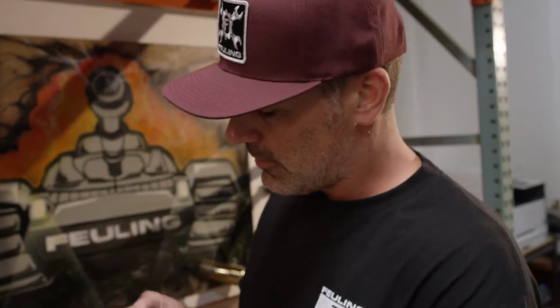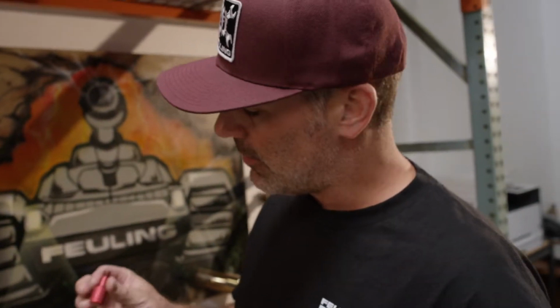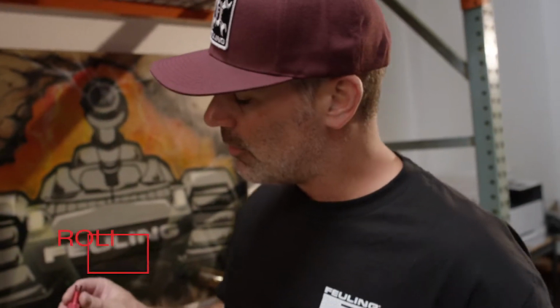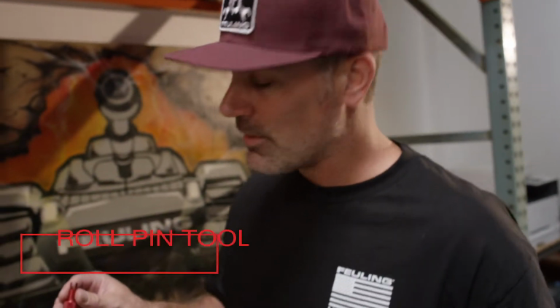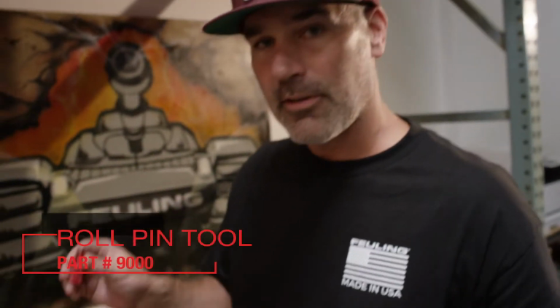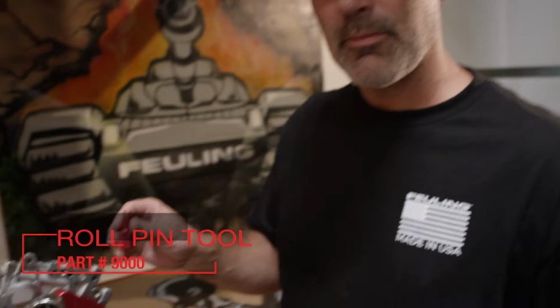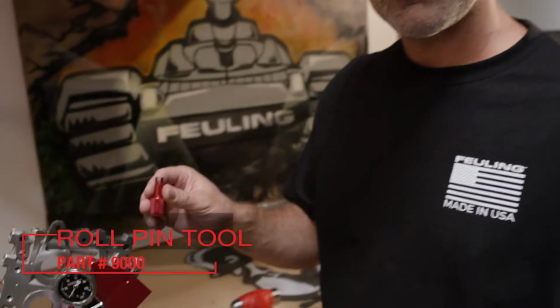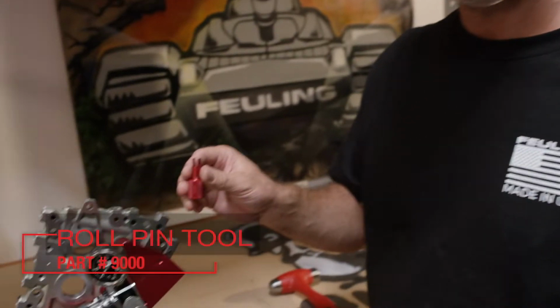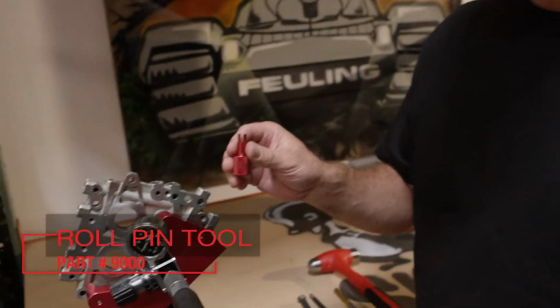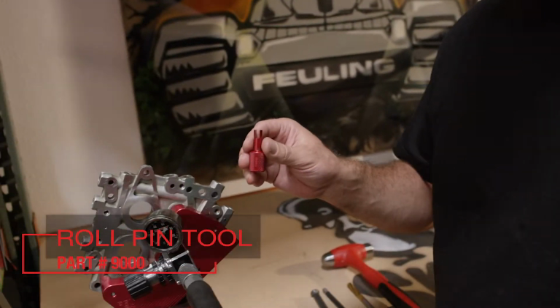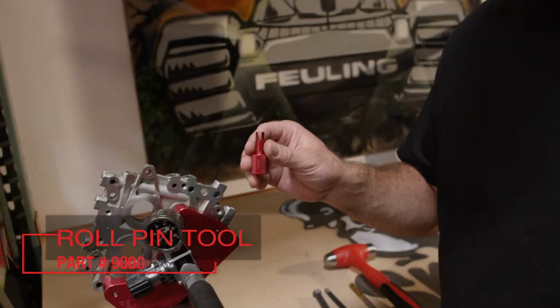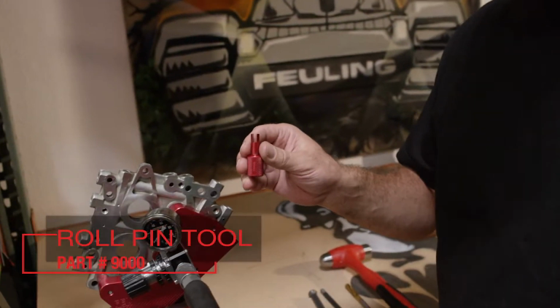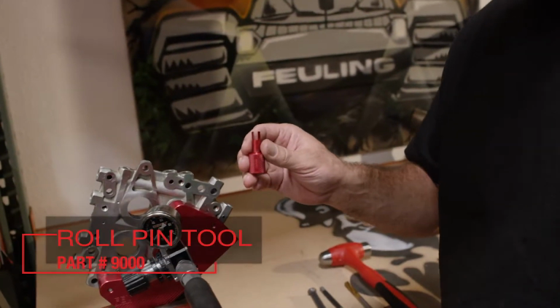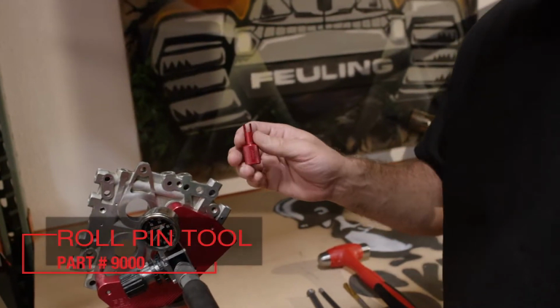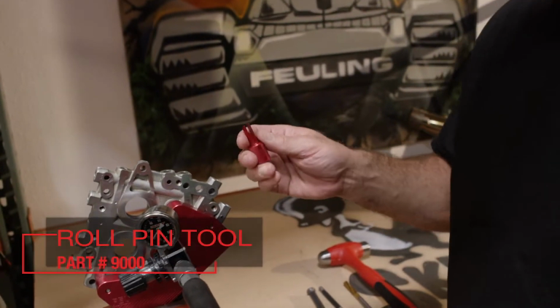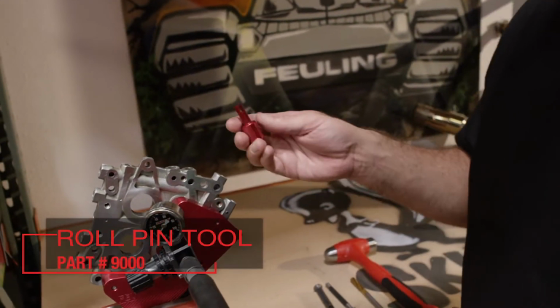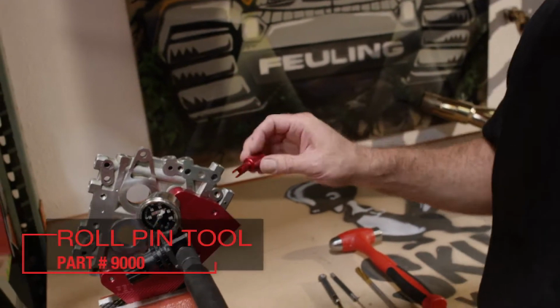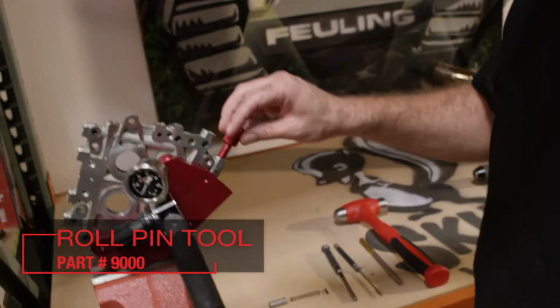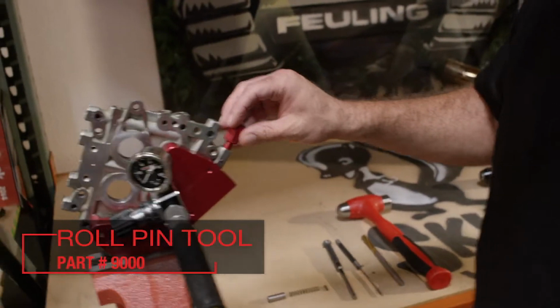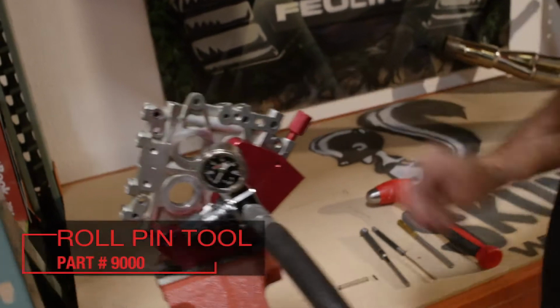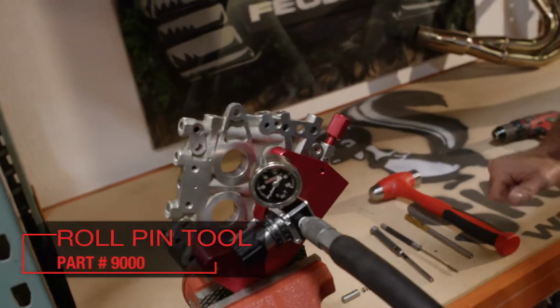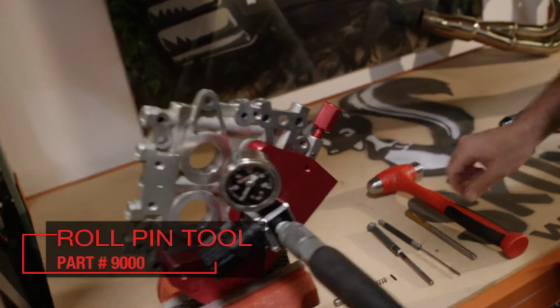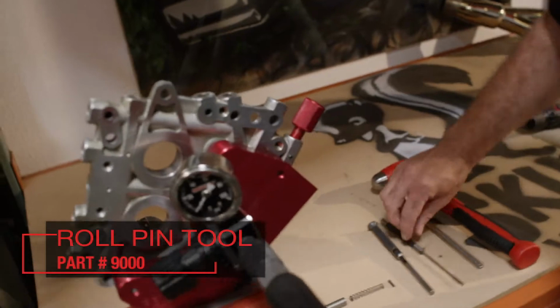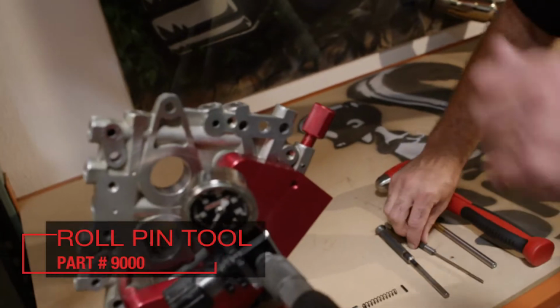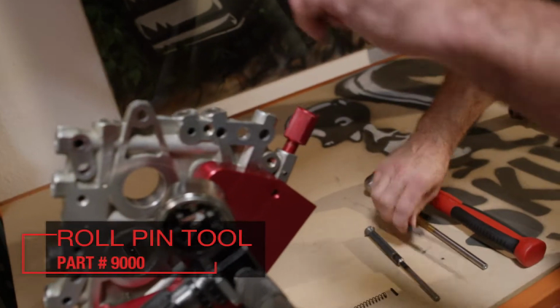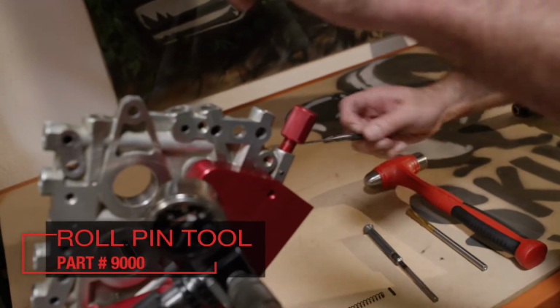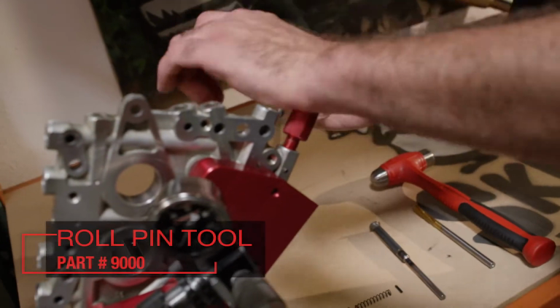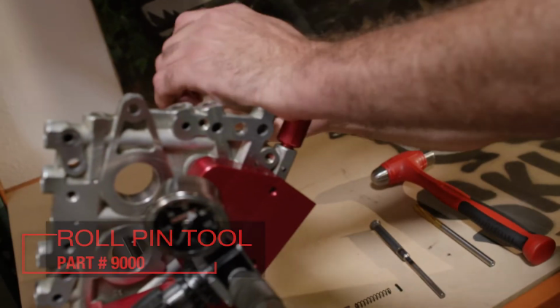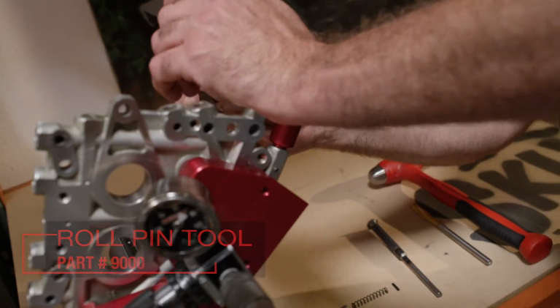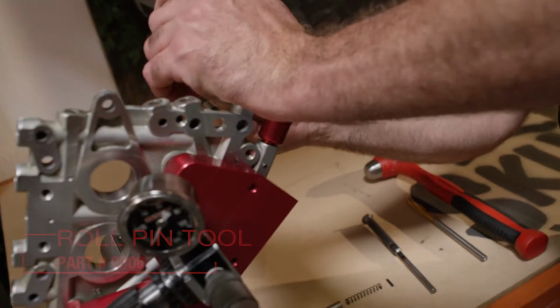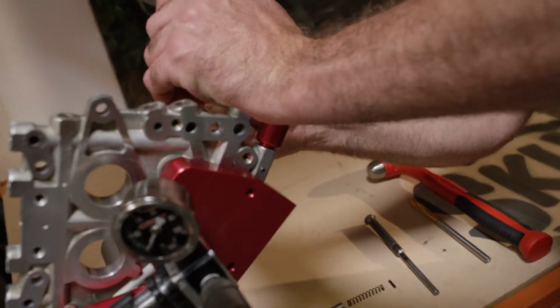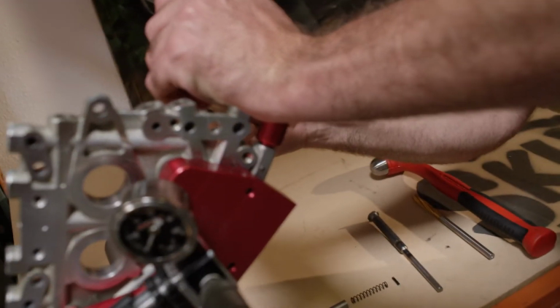This is another tool that we sell that makes it easy to remove the roll pin and spring from the cam plate, versus using screwdrivers which the majority of the time score up the bore.